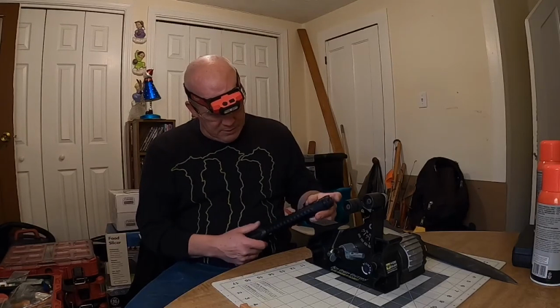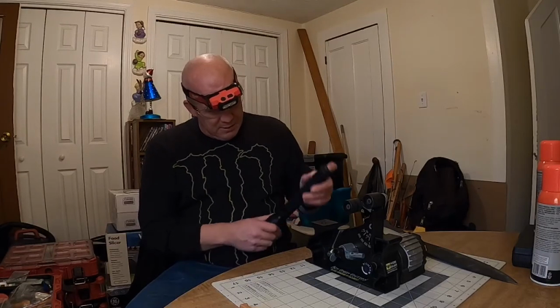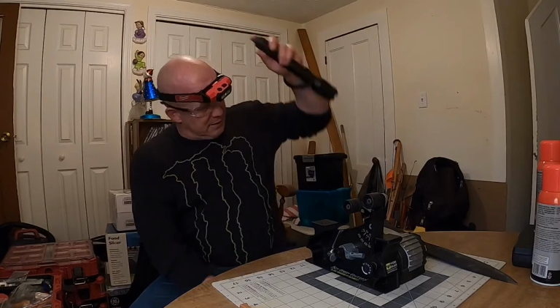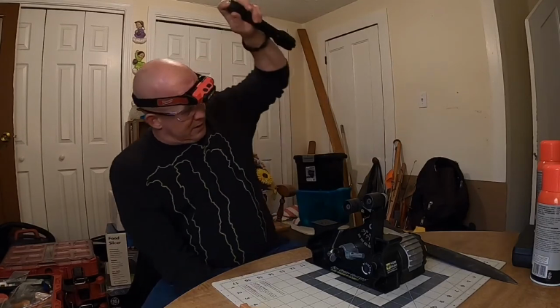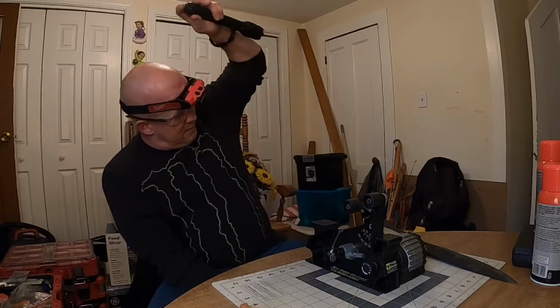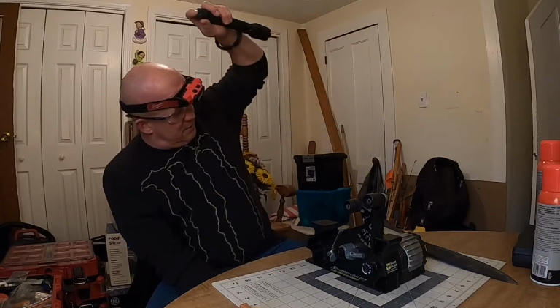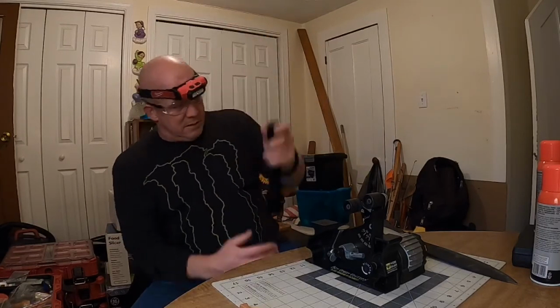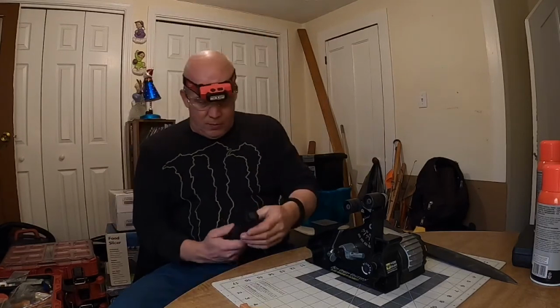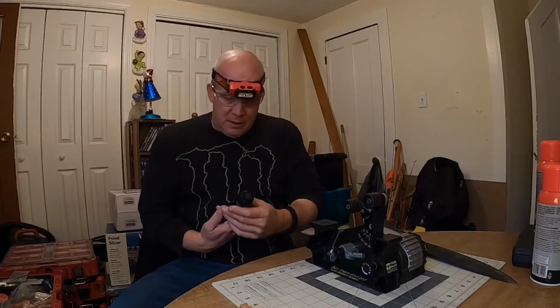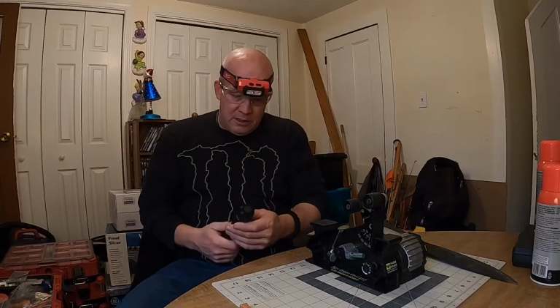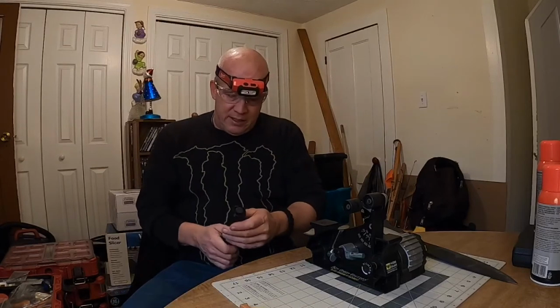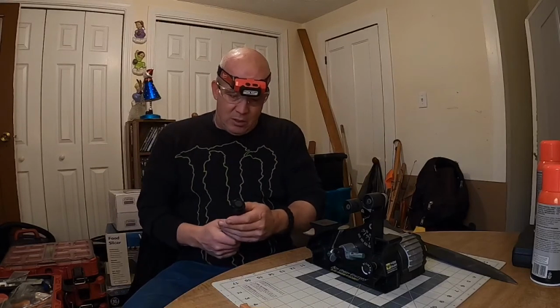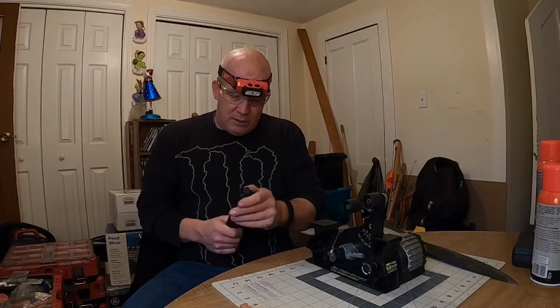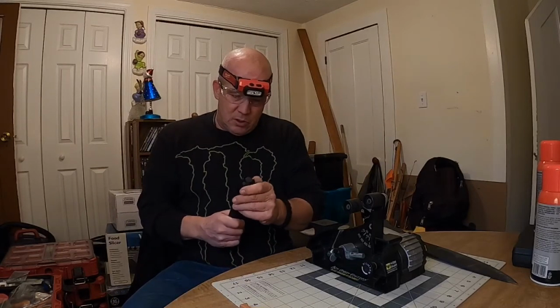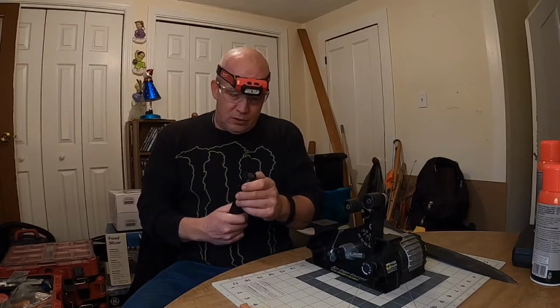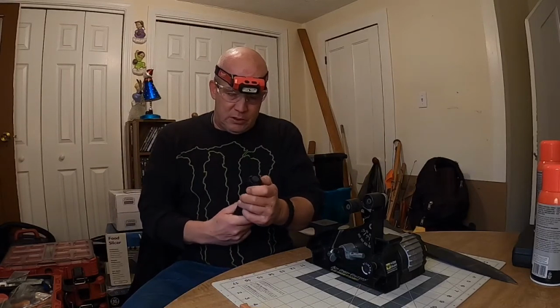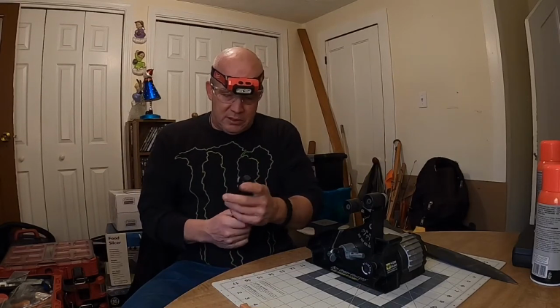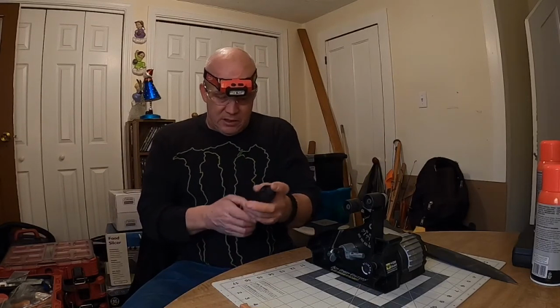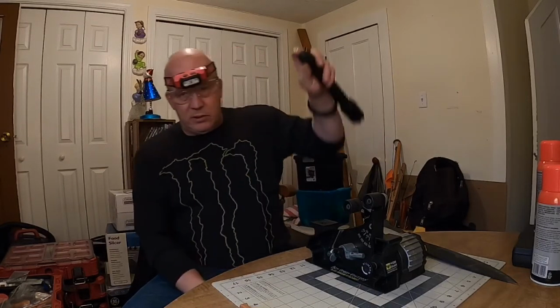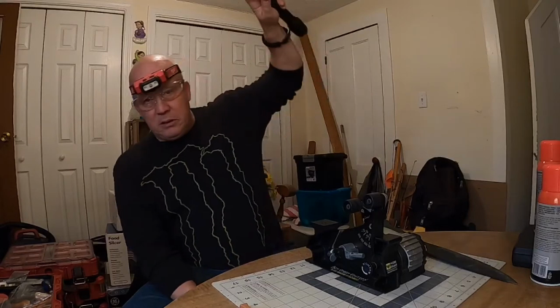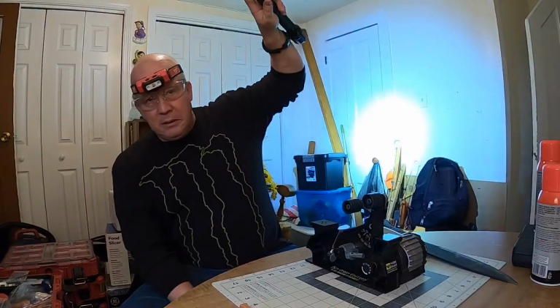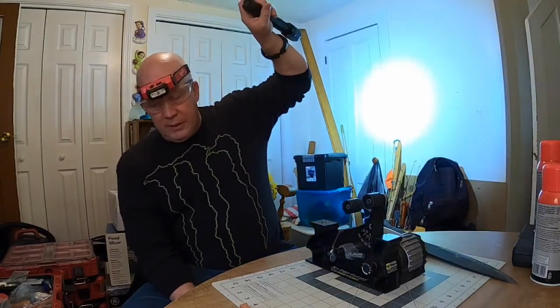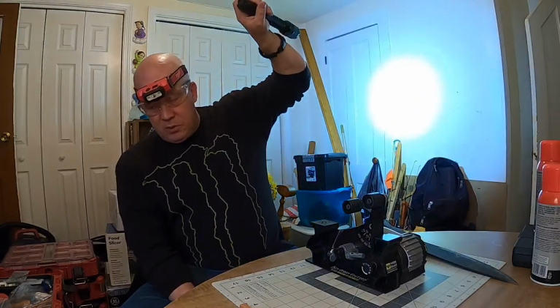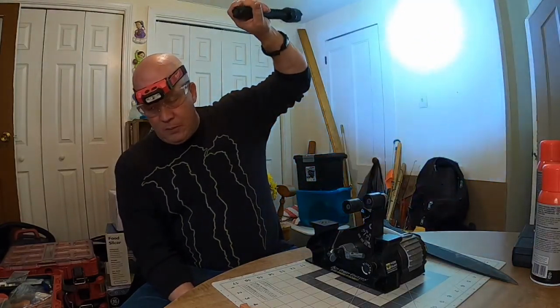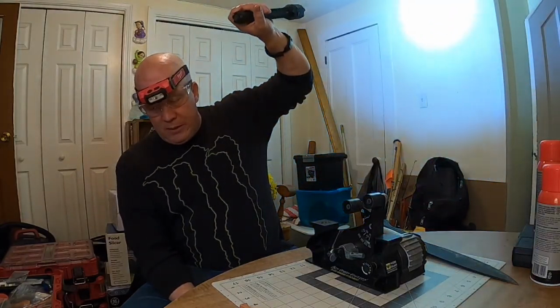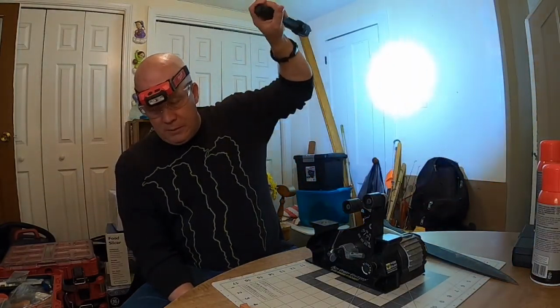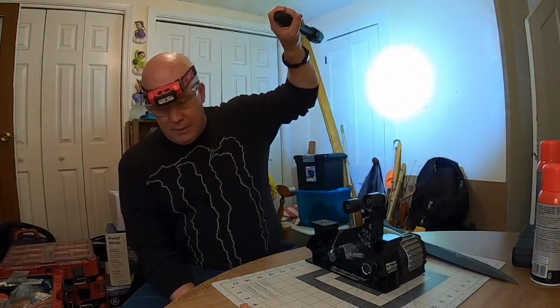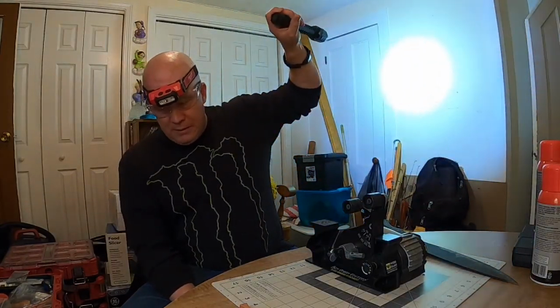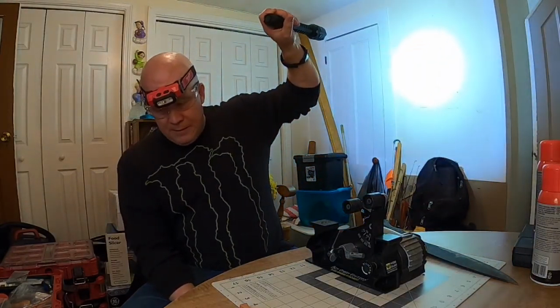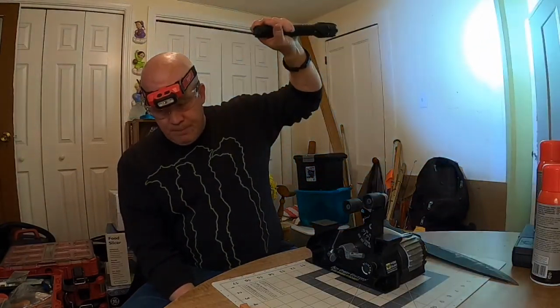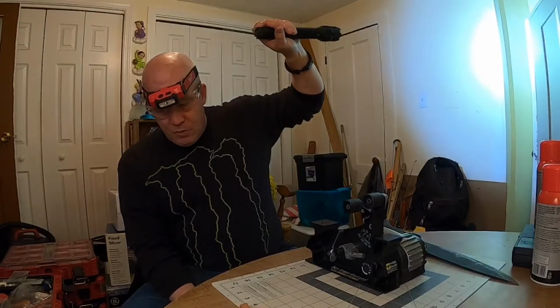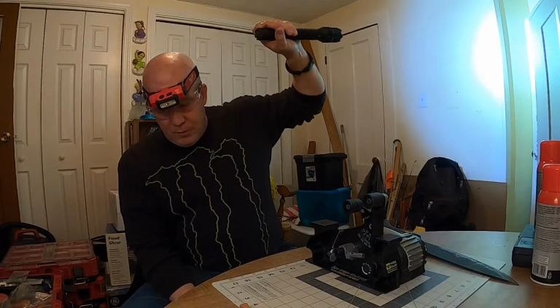Like I said, super bright. It's got a tech lock on it, so for storage it doesn't accidentally get turned on. Super bright.